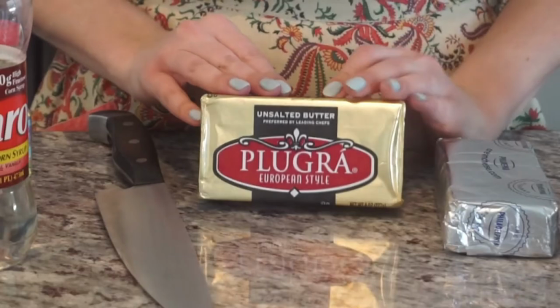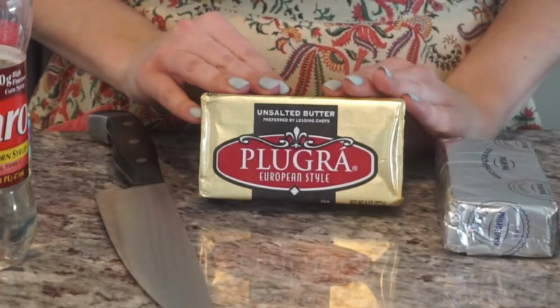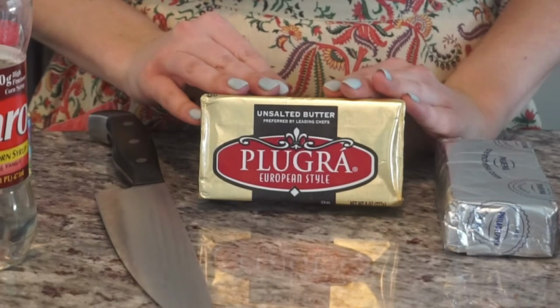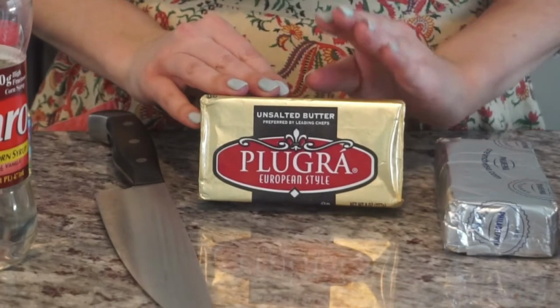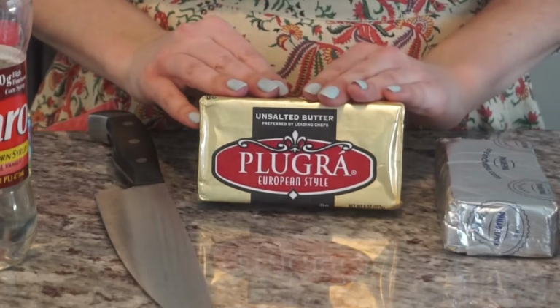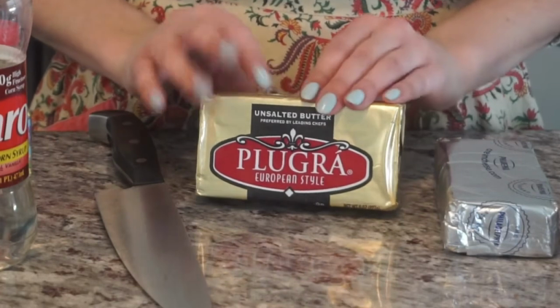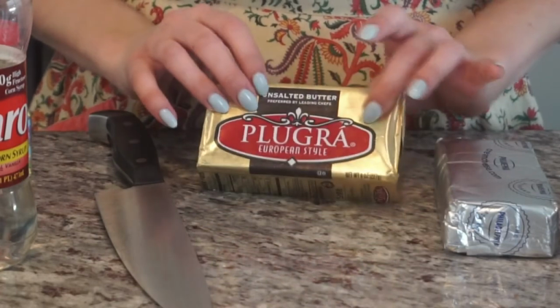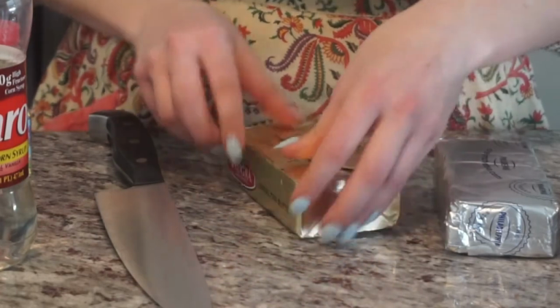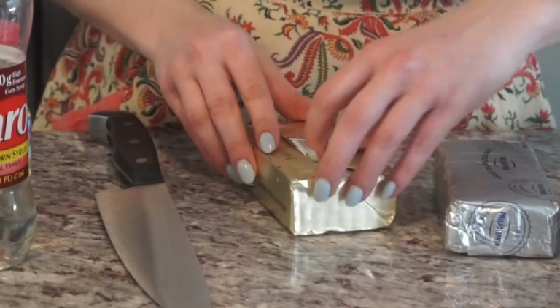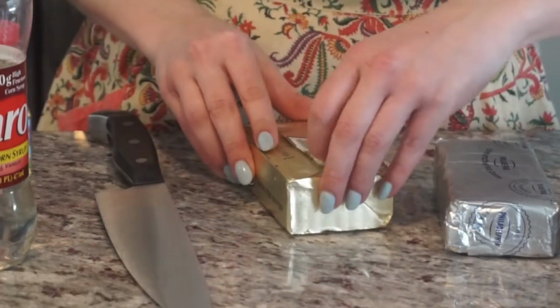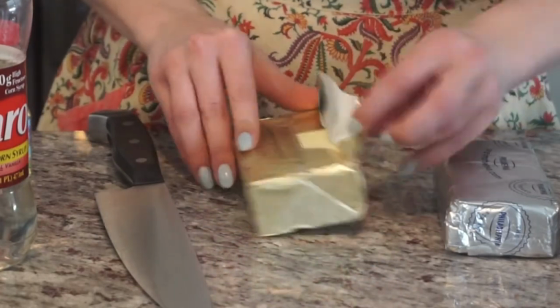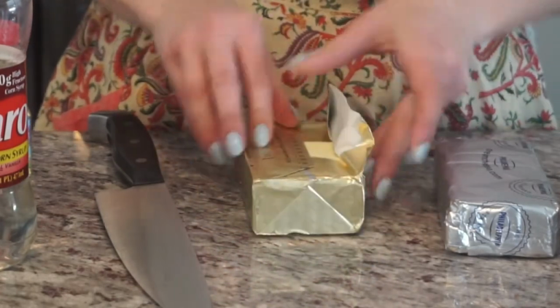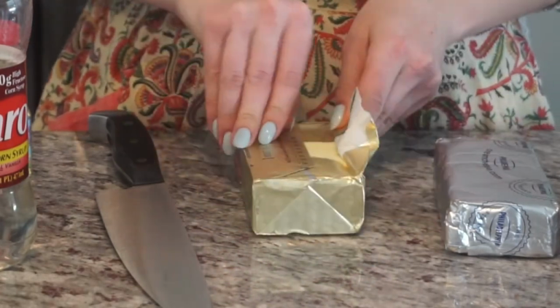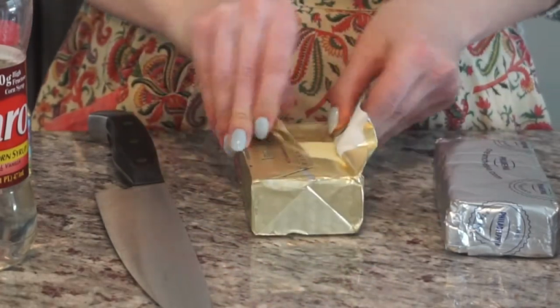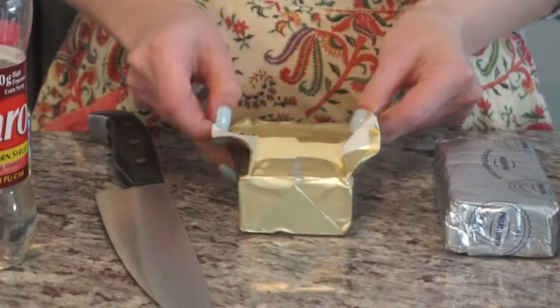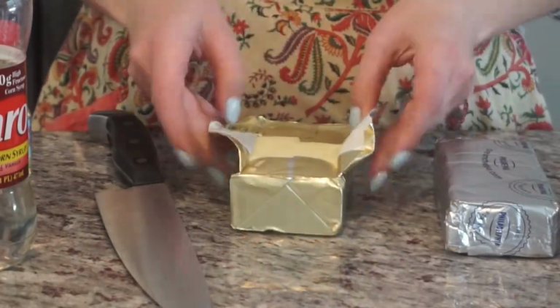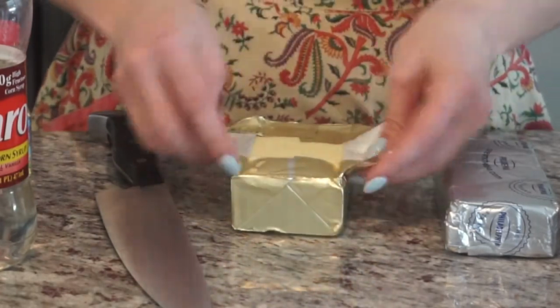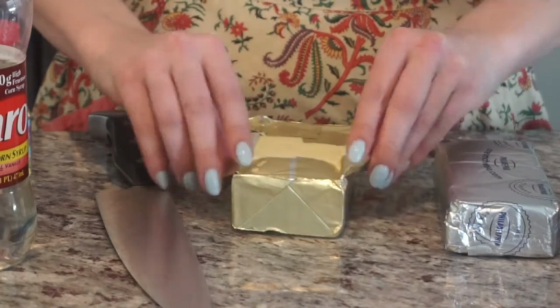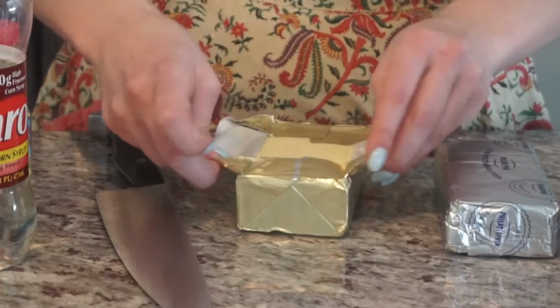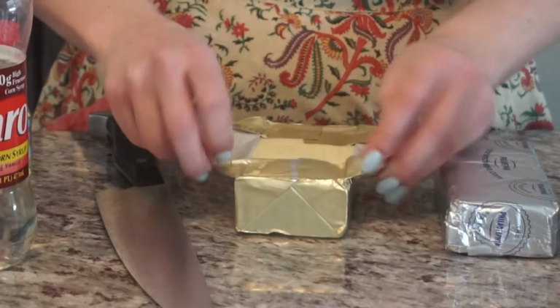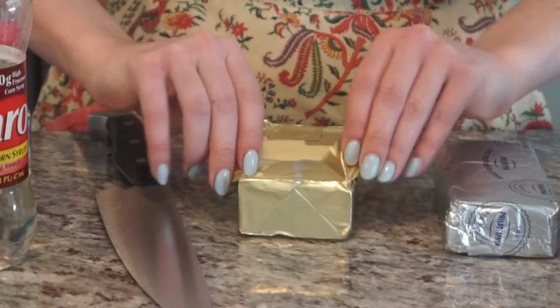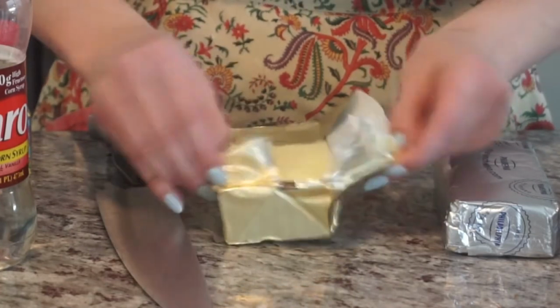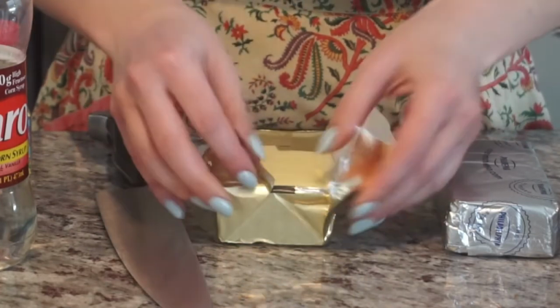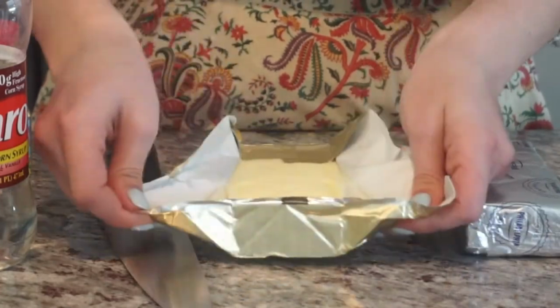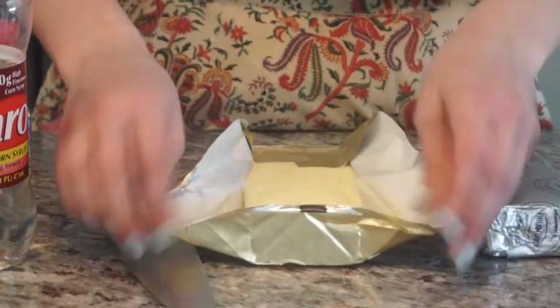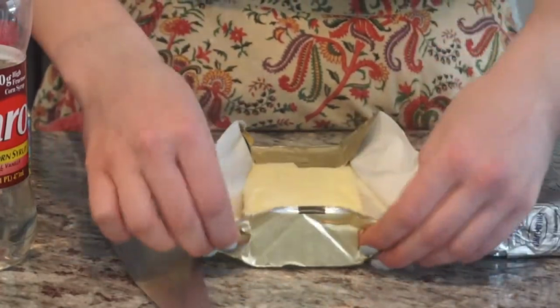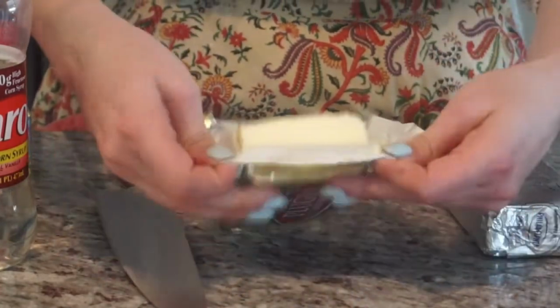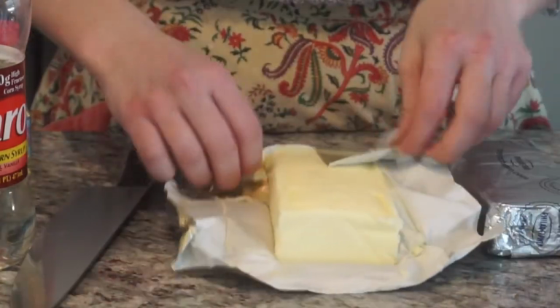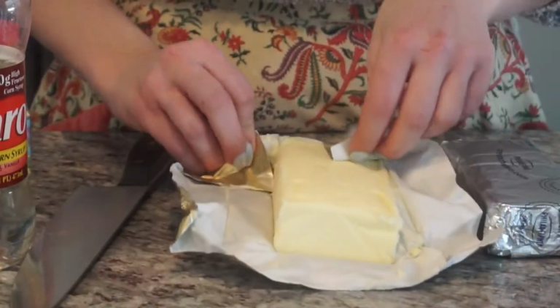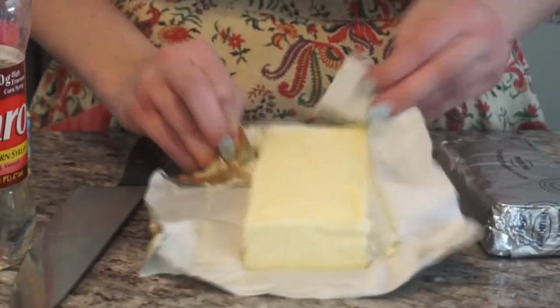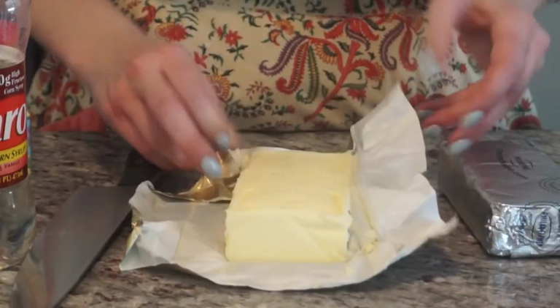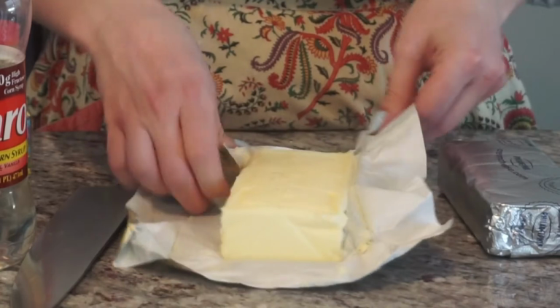I'm gonna start with unsalted butter. It's going to be very yellow because it's high in fat. We're not making Dunkaroos to be healthy.